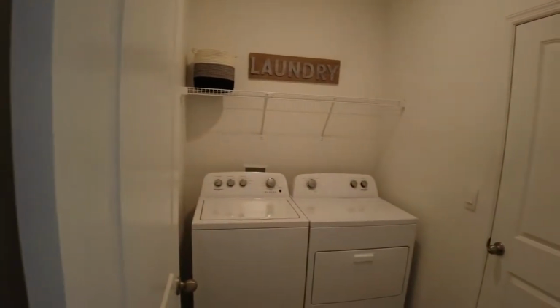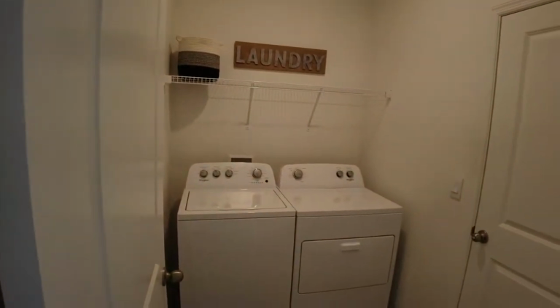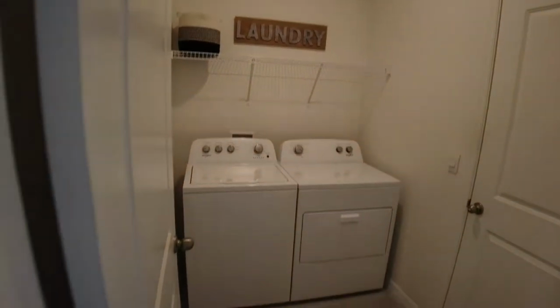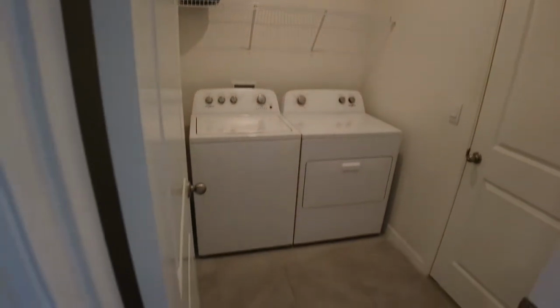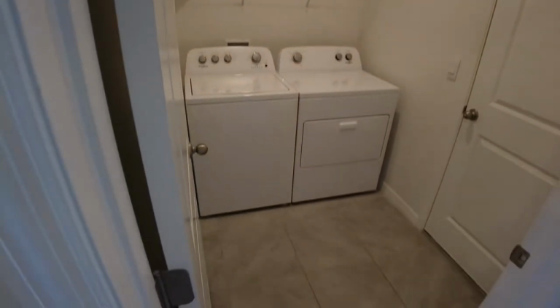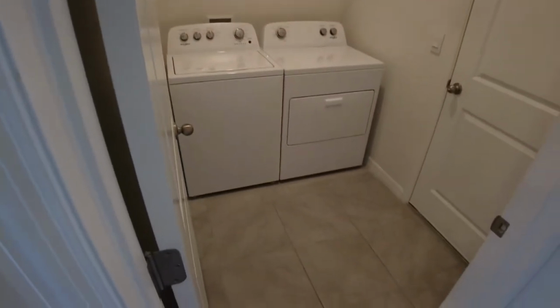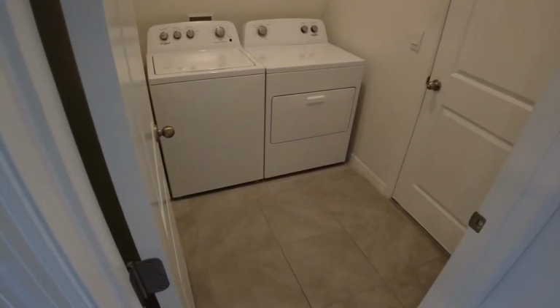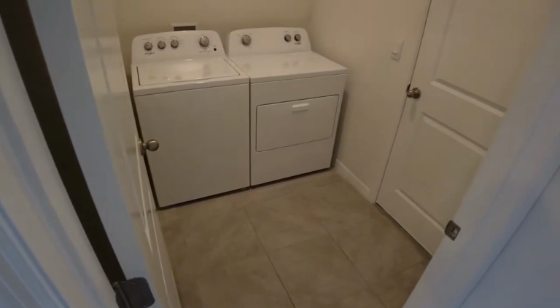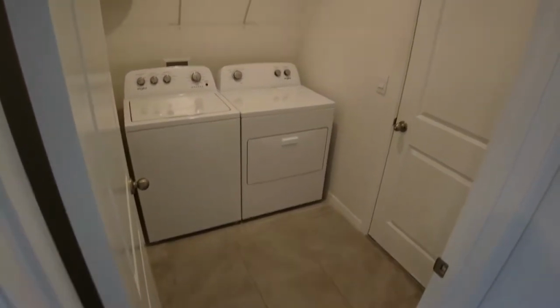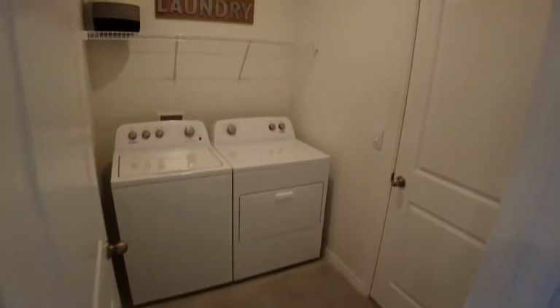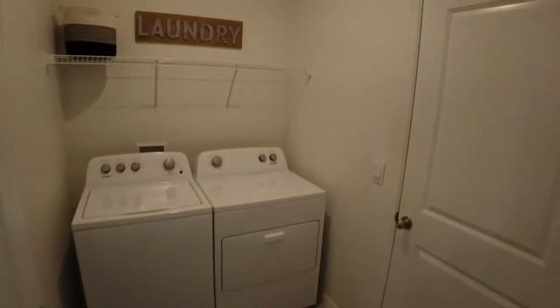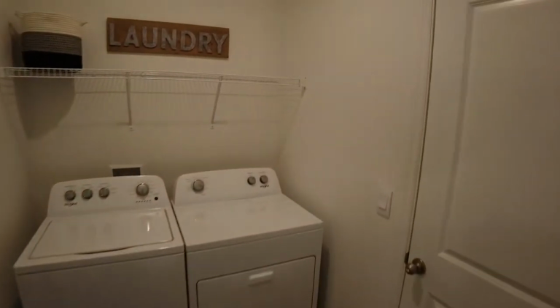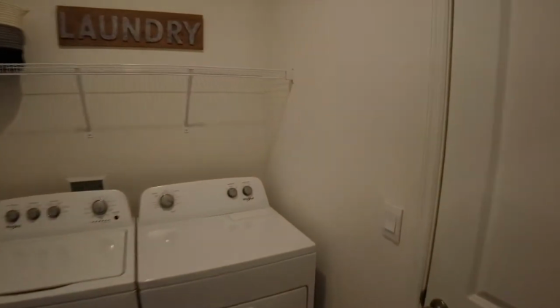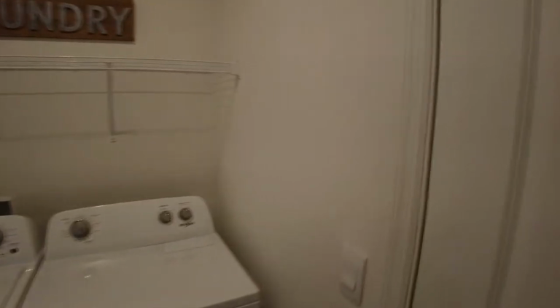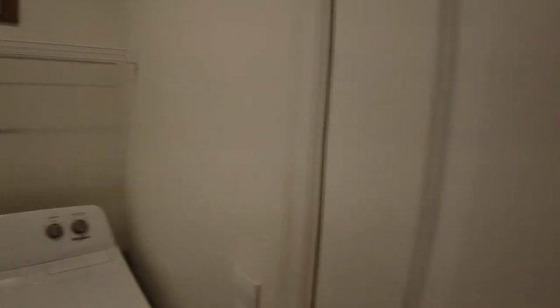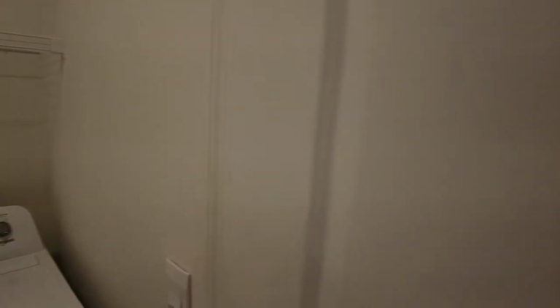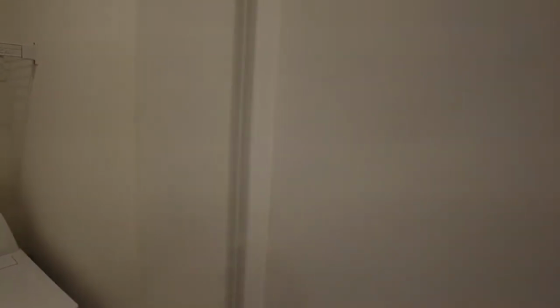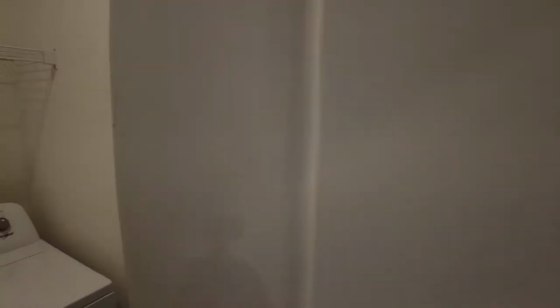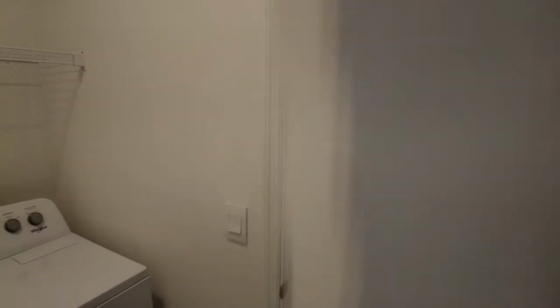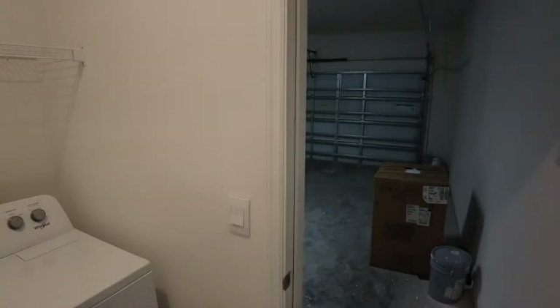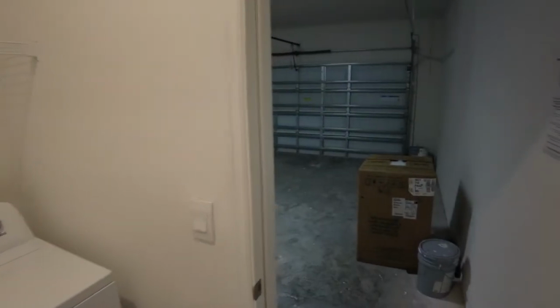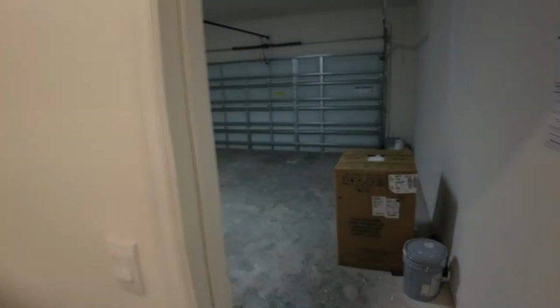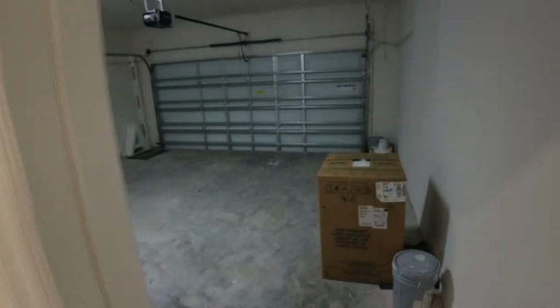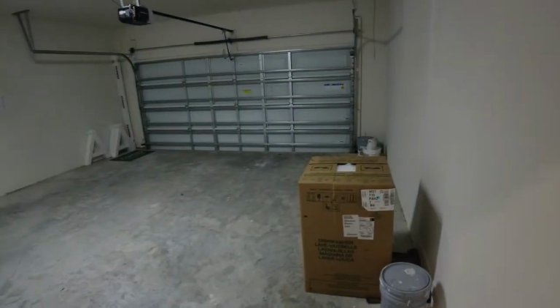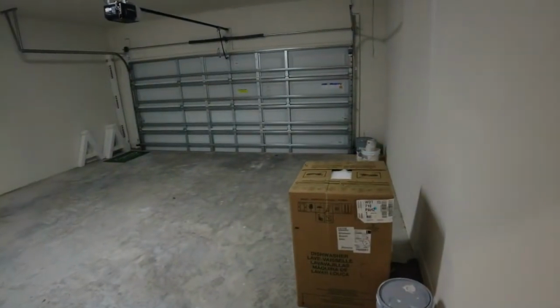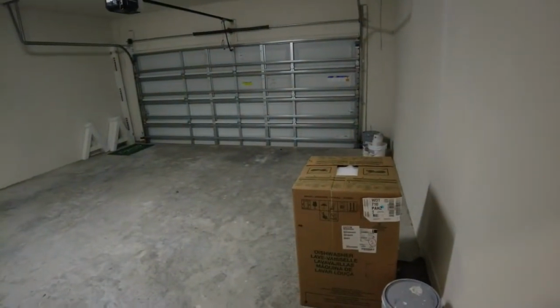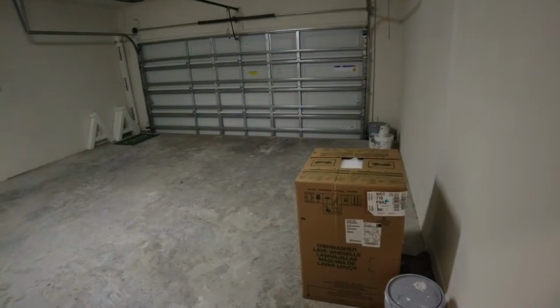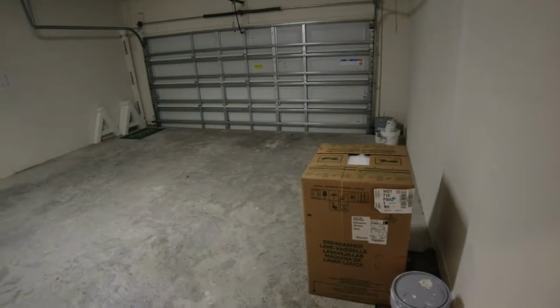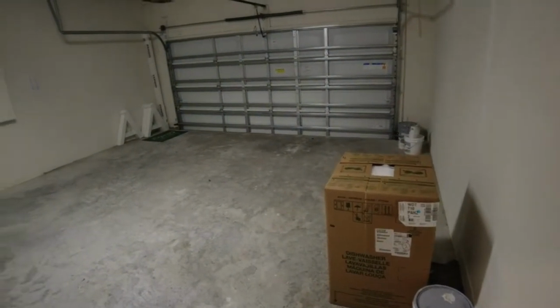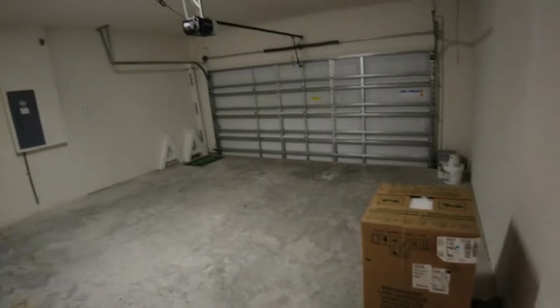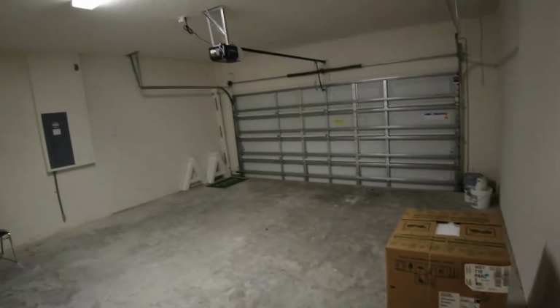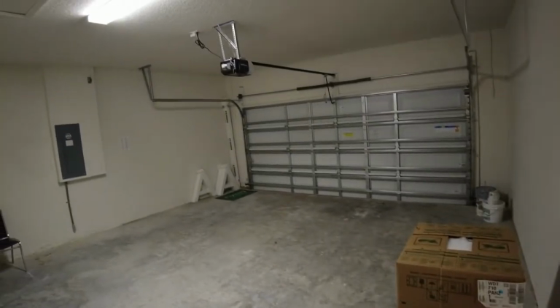And off to the right we have the laundry. And here we have a two-car garage. Alright, let's take a look at the little garage.